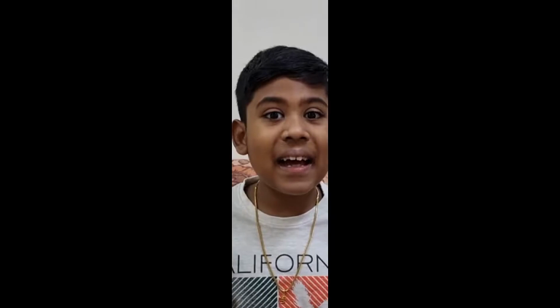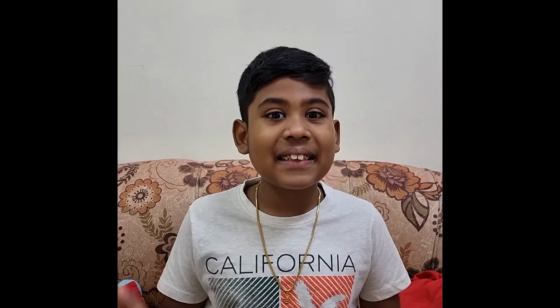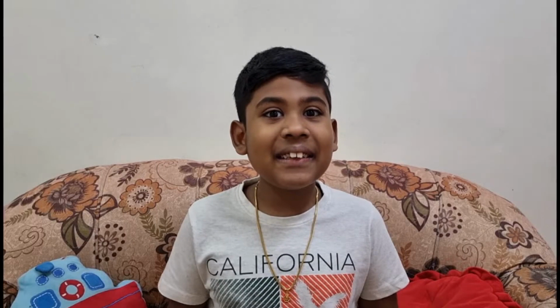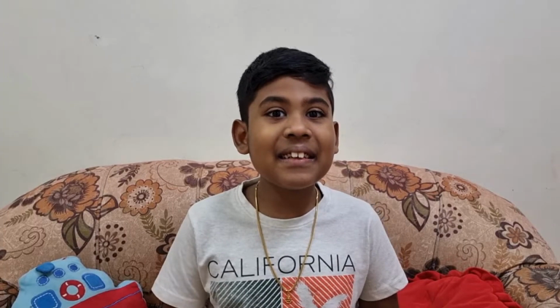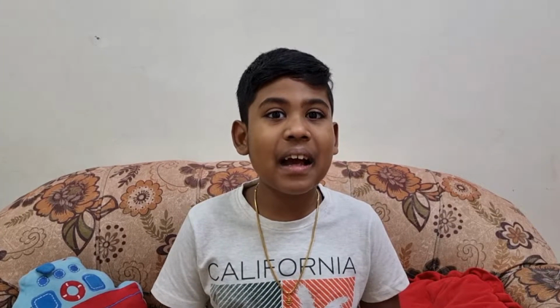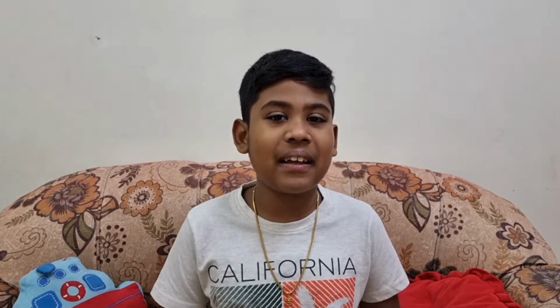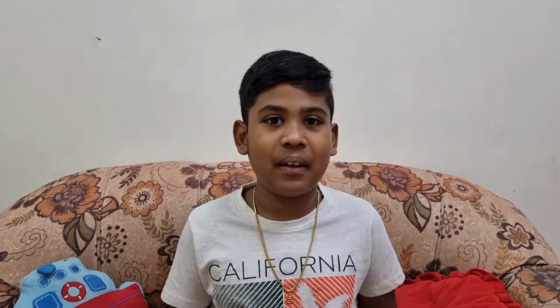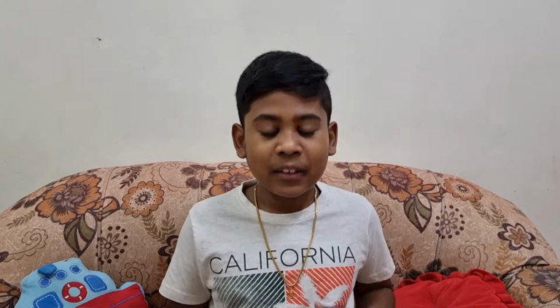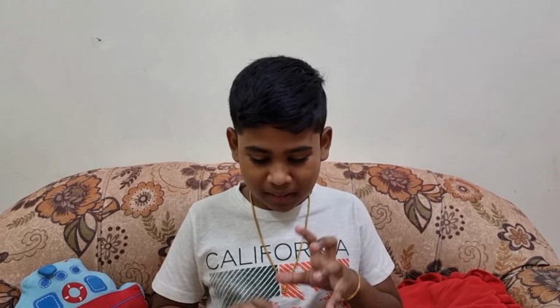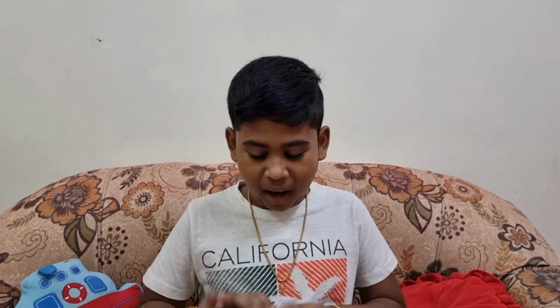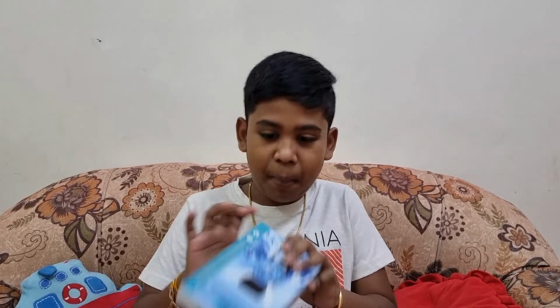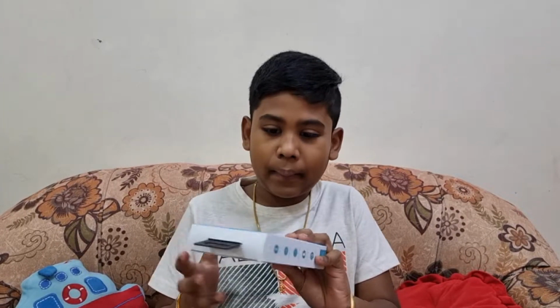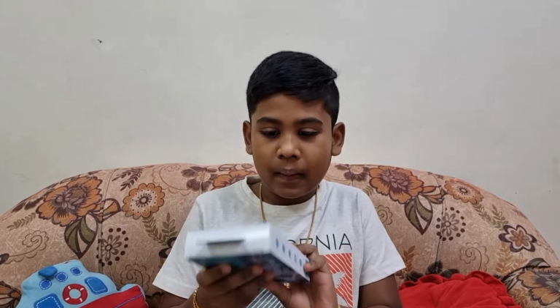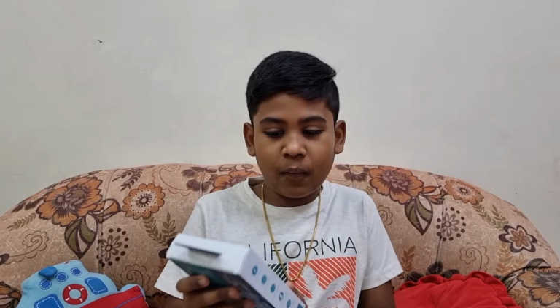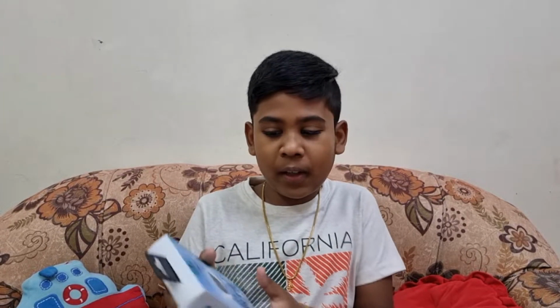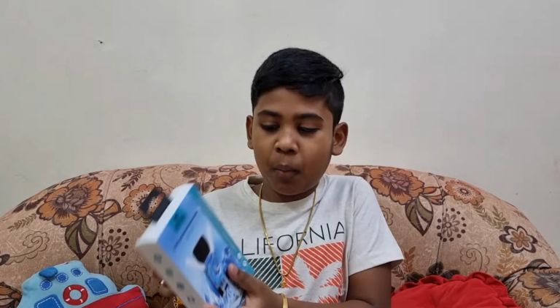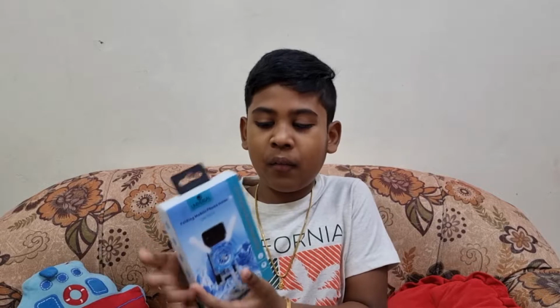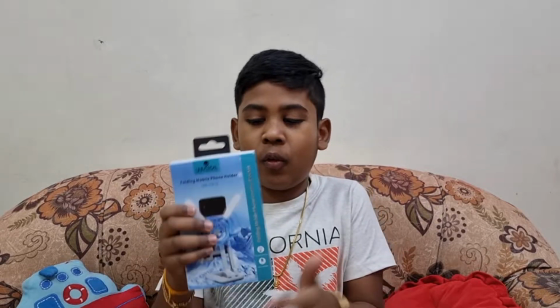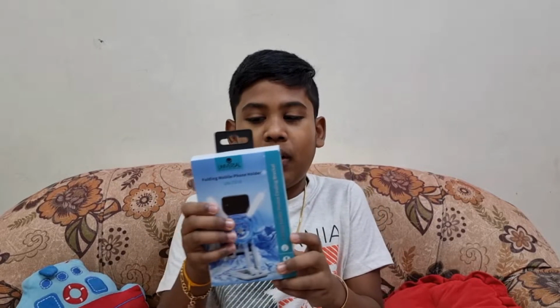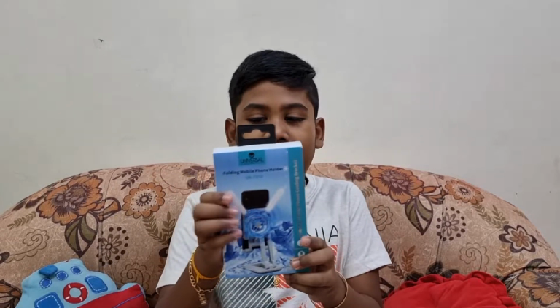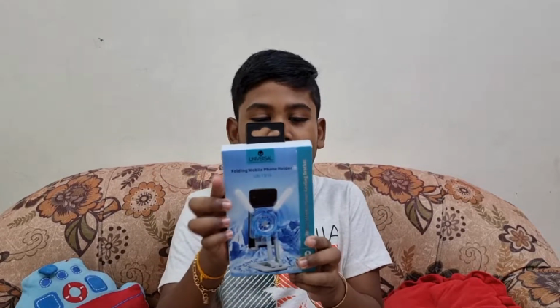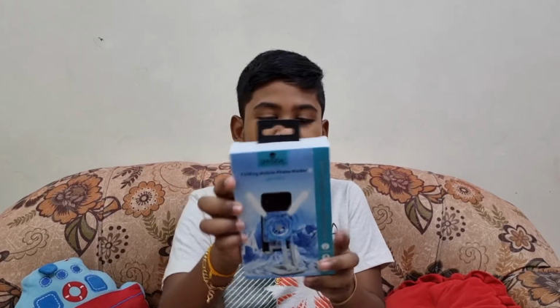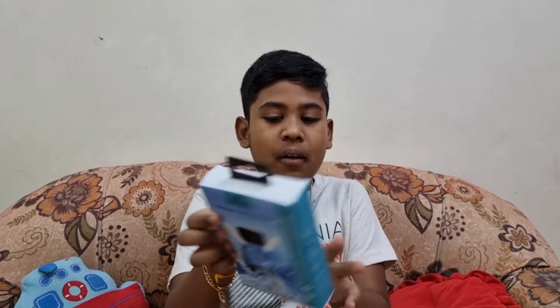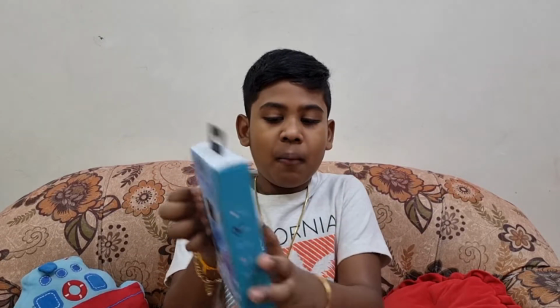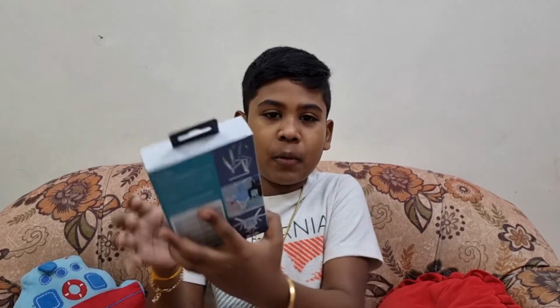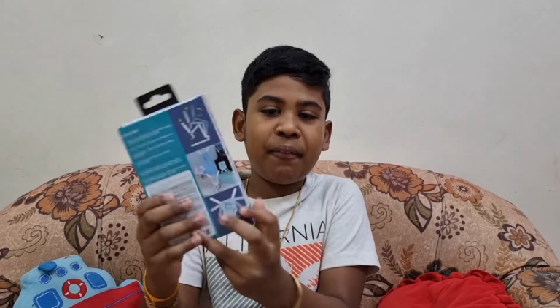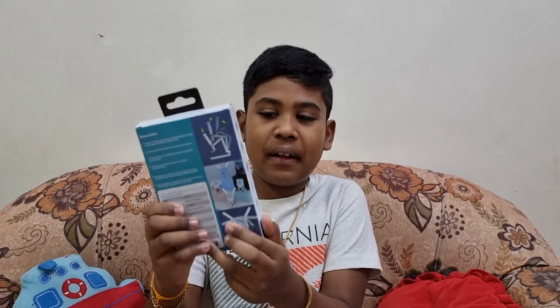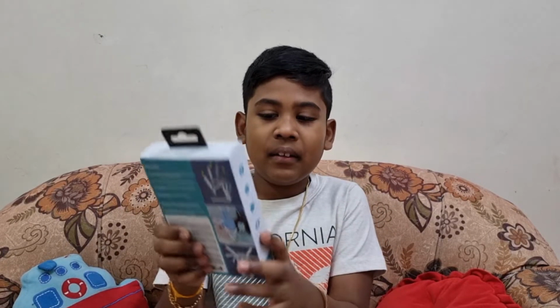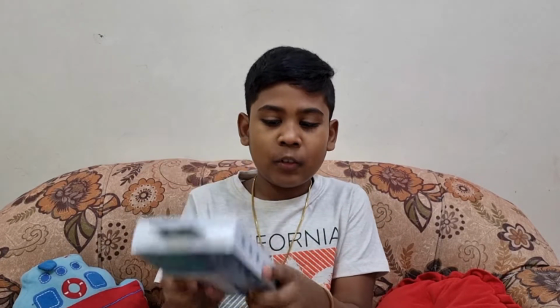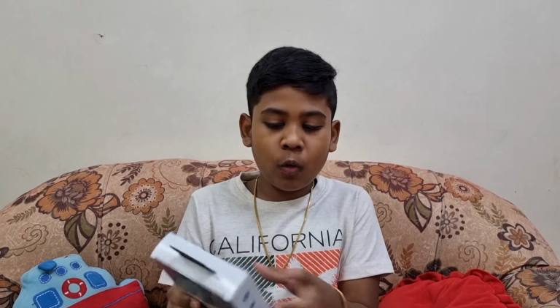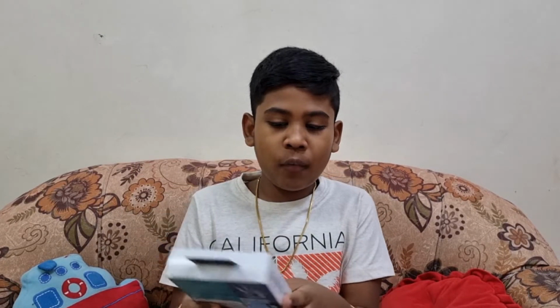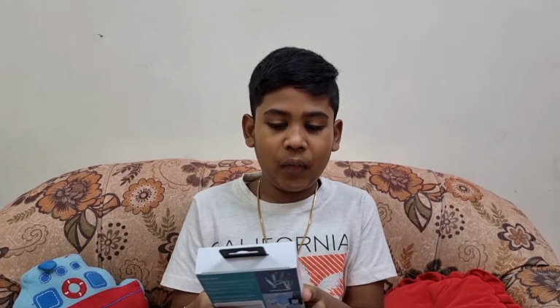Hey guys, this is Sai here. Today I bought a folding mobile phone holder with a portable fan to cool your phone.